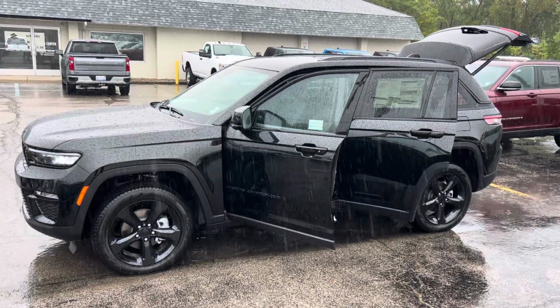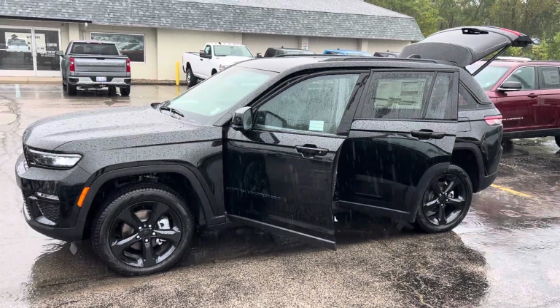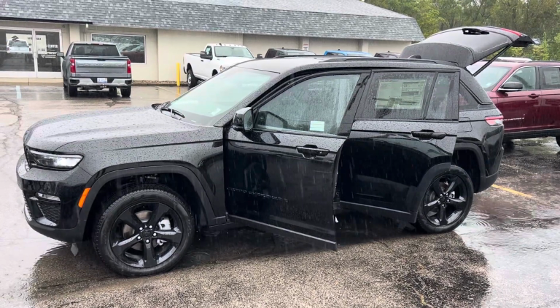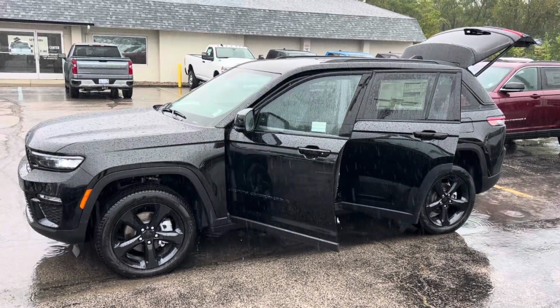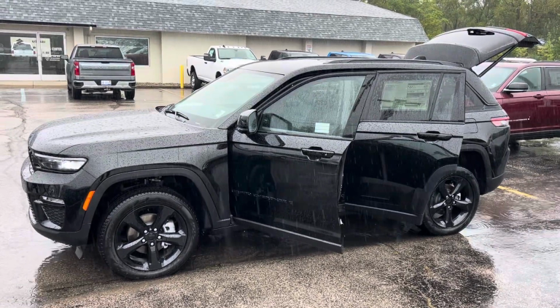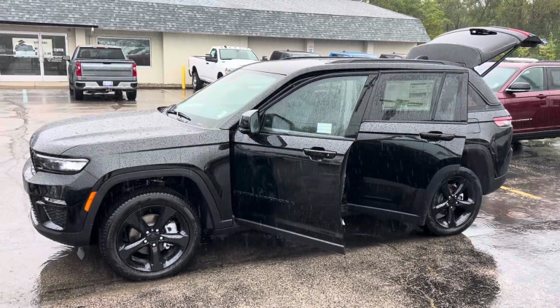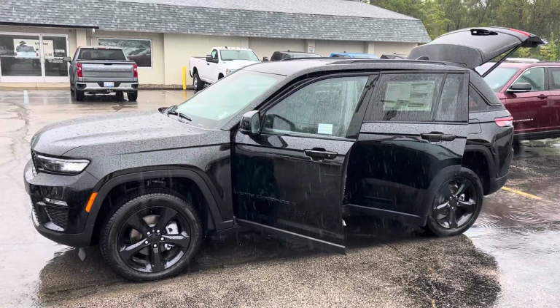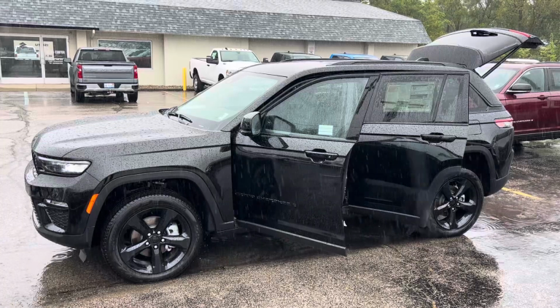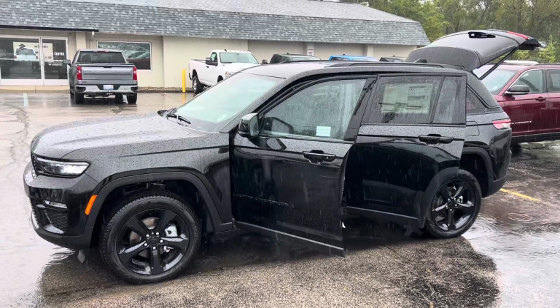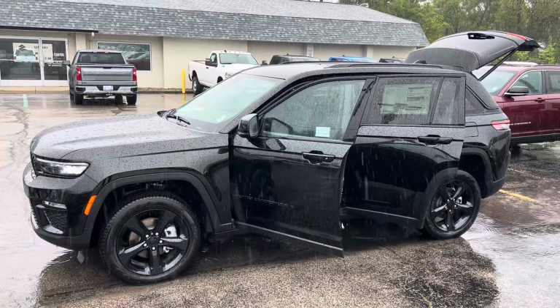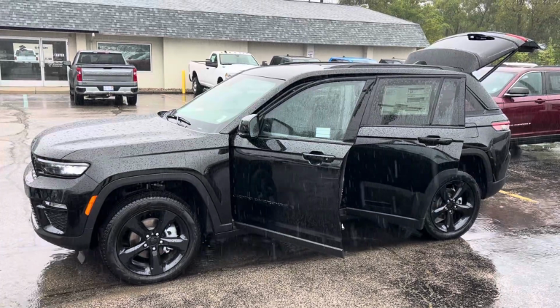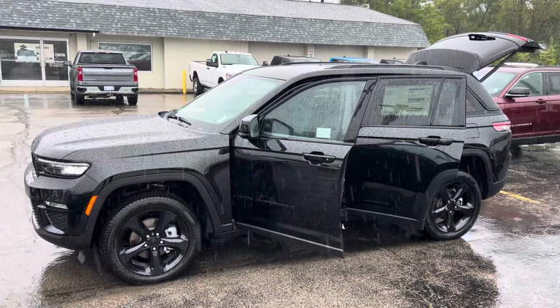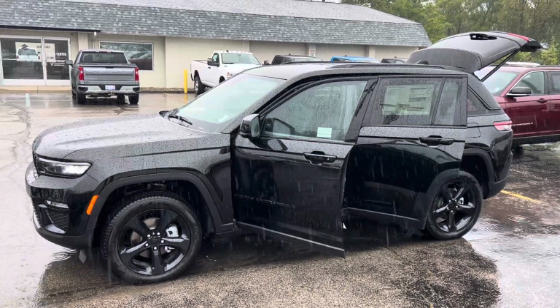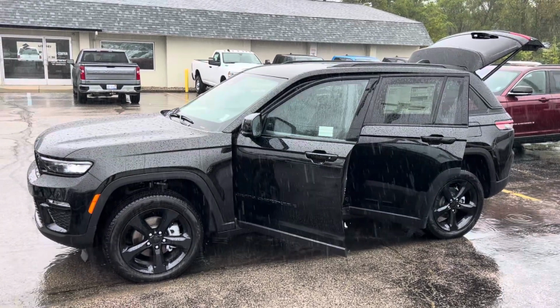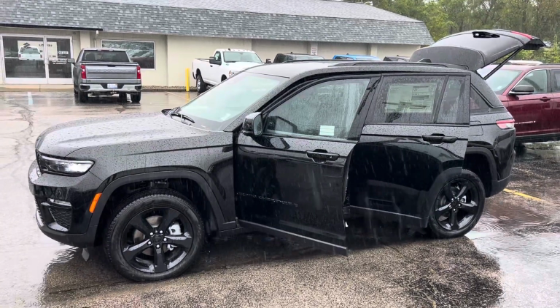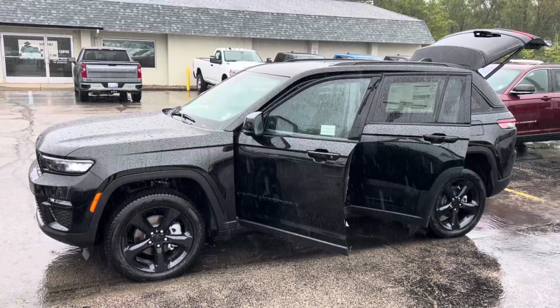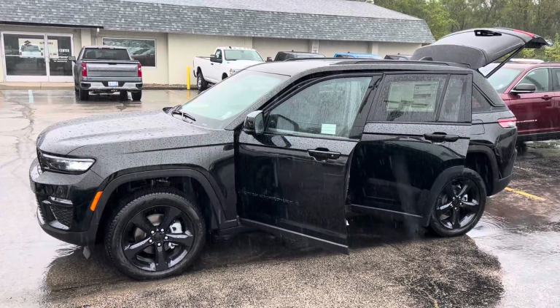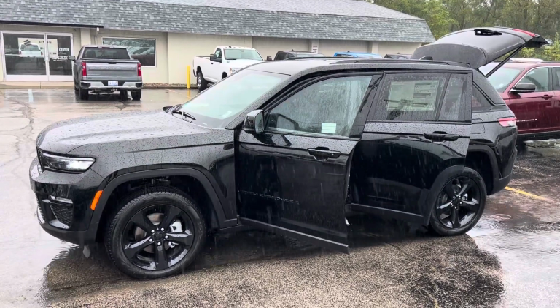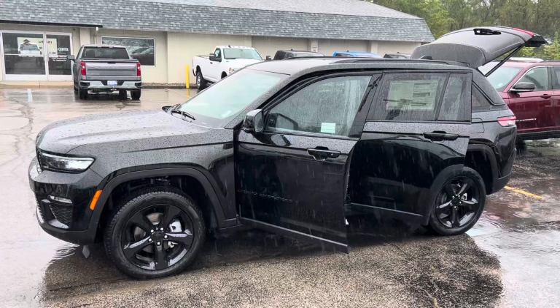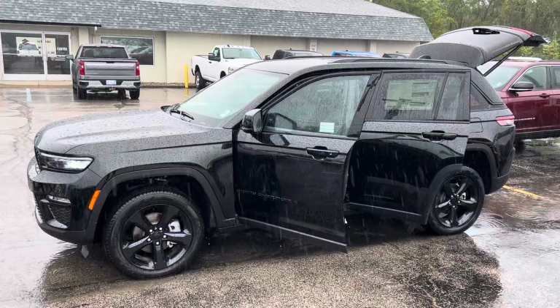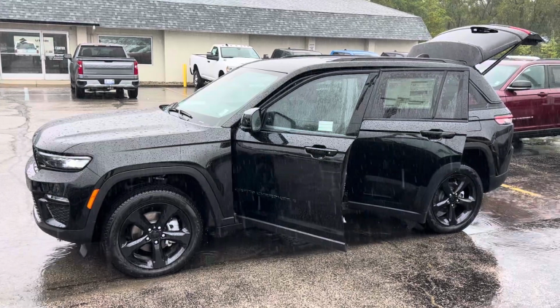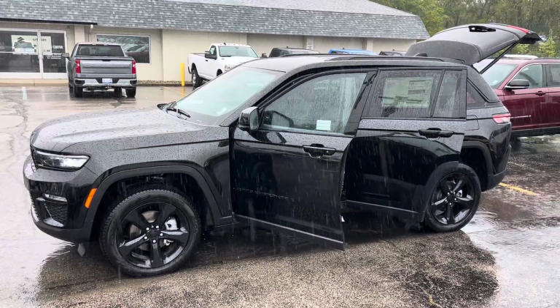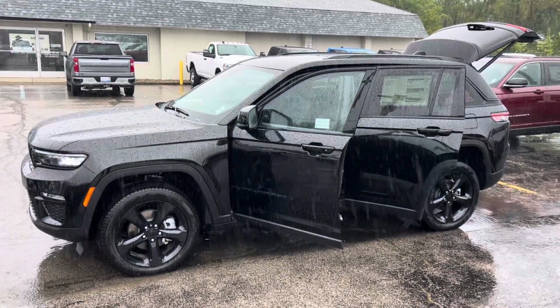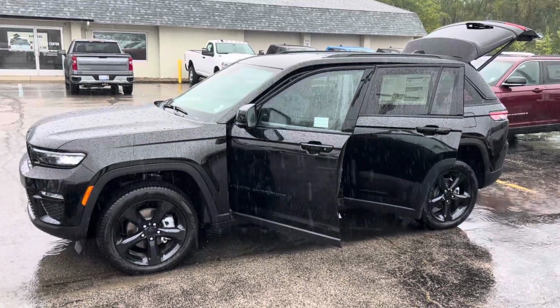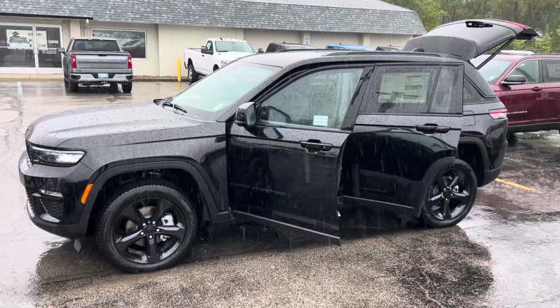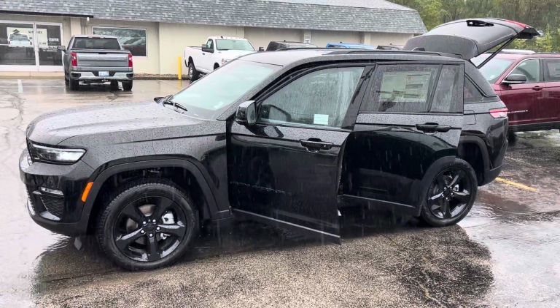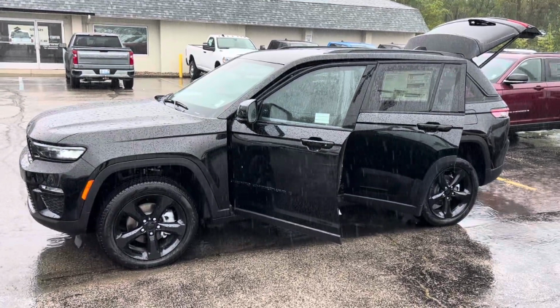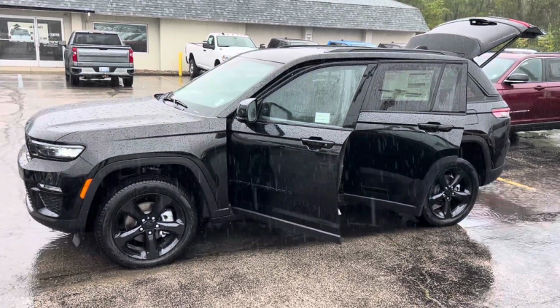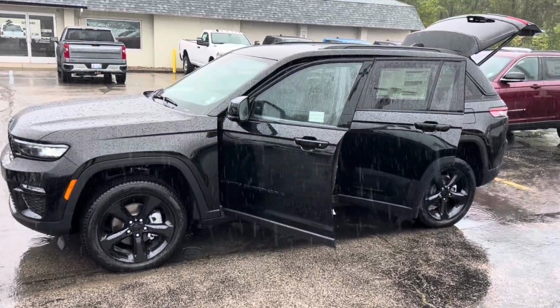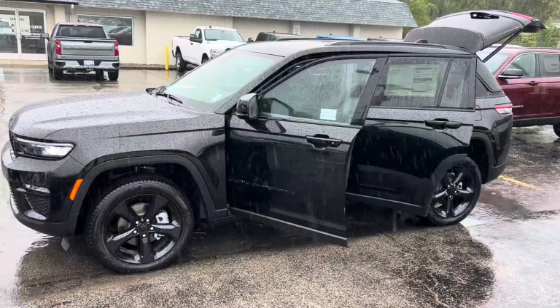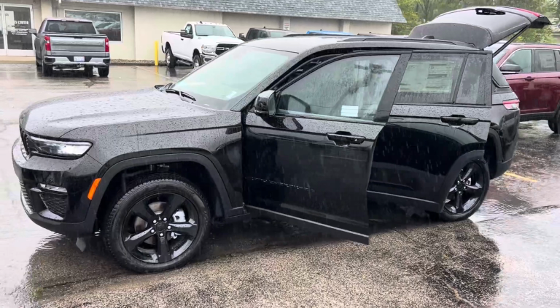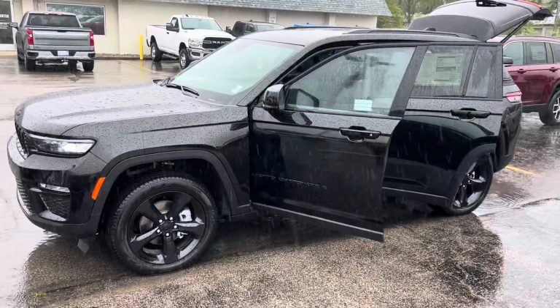Hey guys, I figured I'd step outside on this beautiful Tuesday afternoon. This is the 2024 Jeep Grand Cherokee Limited with the black appearance package. I'm going to give you a quick walk-around tour.